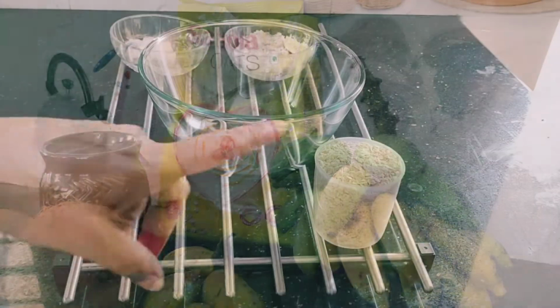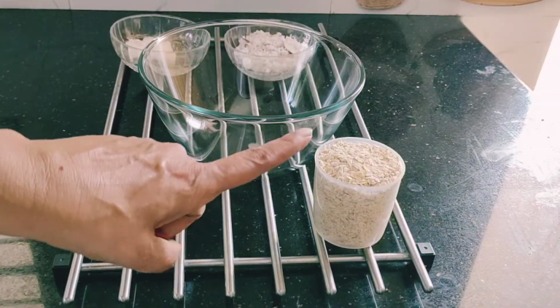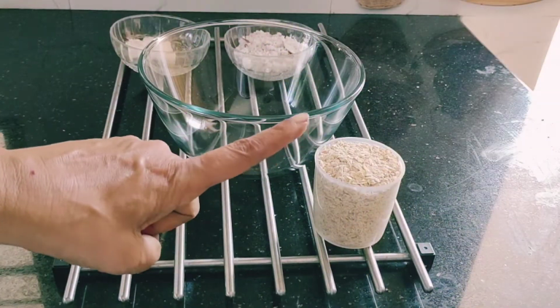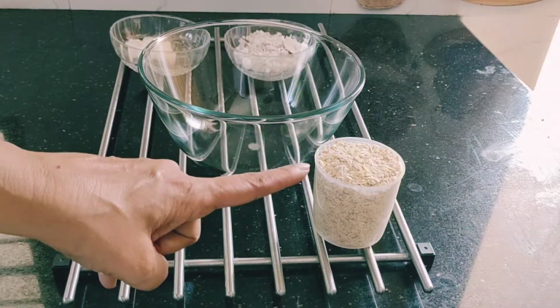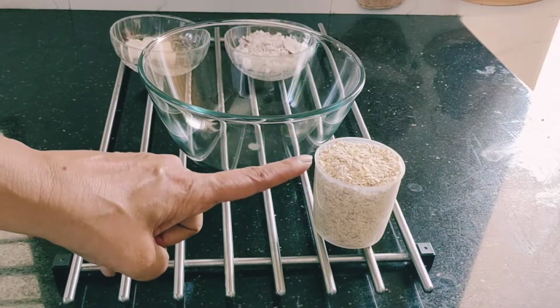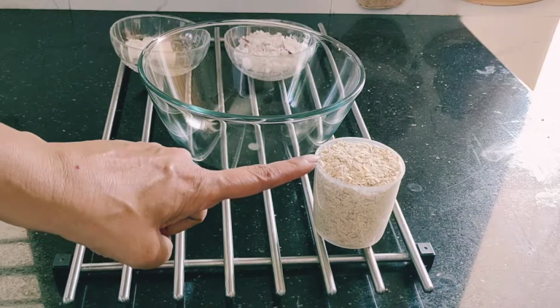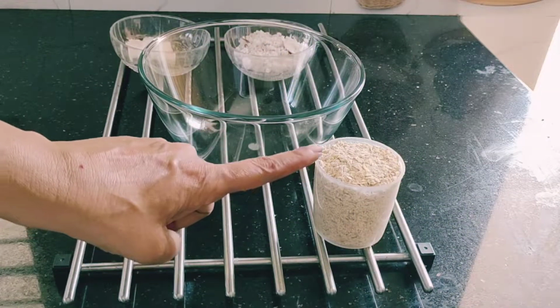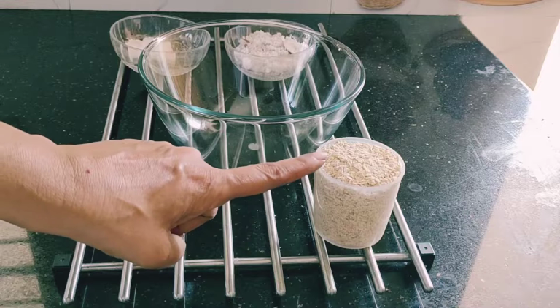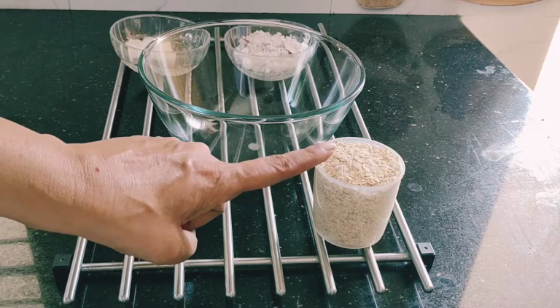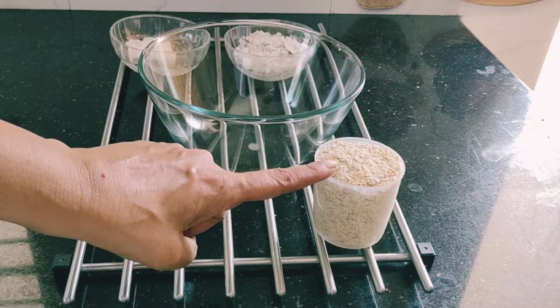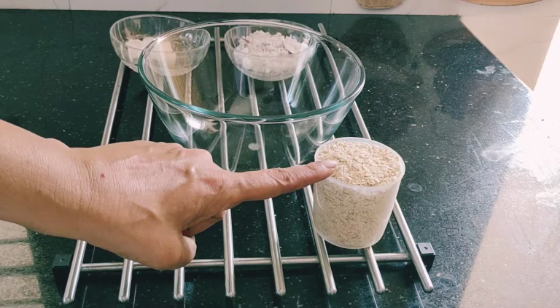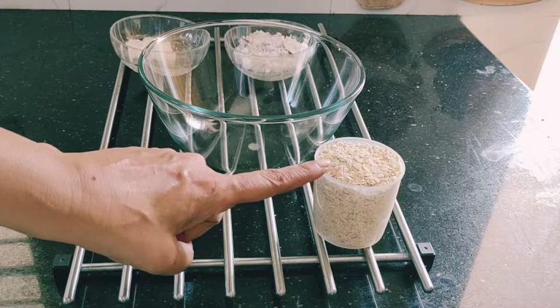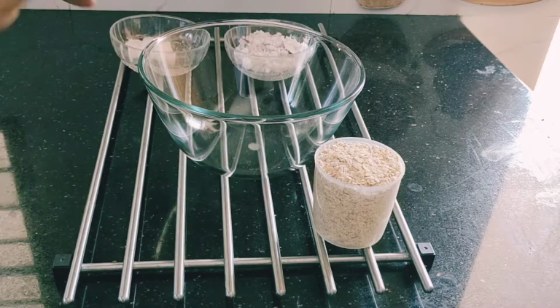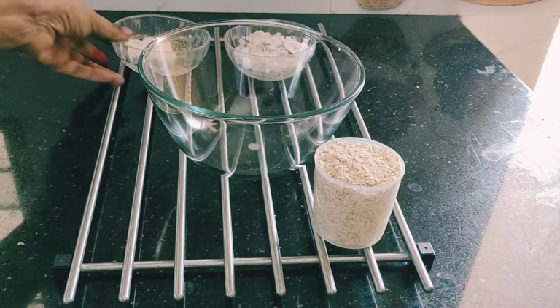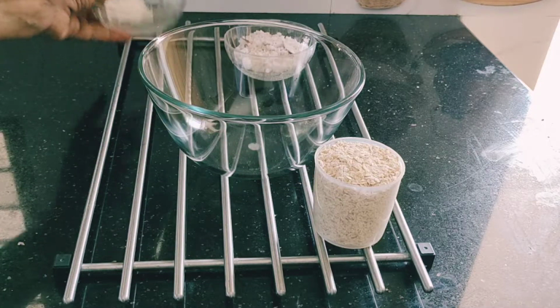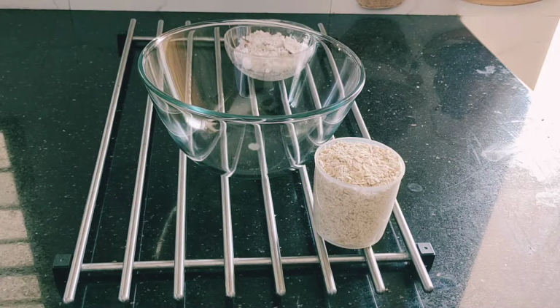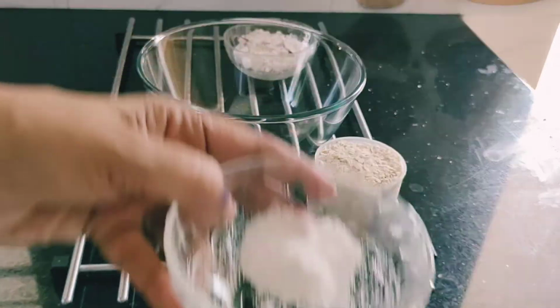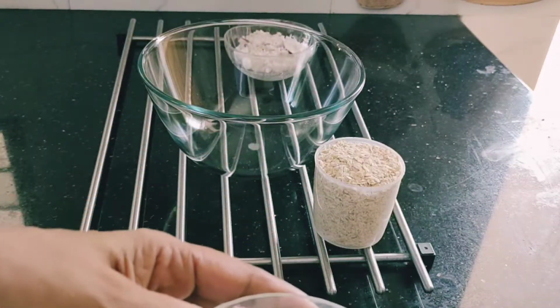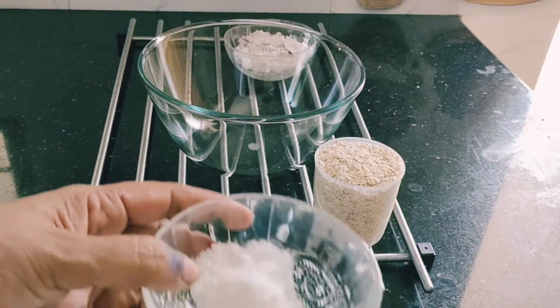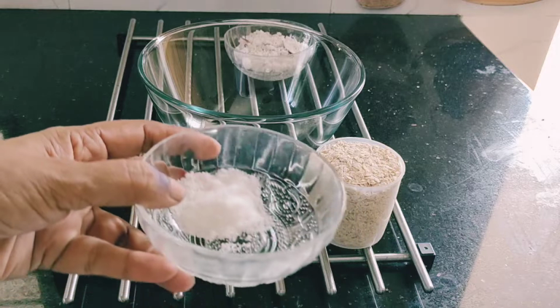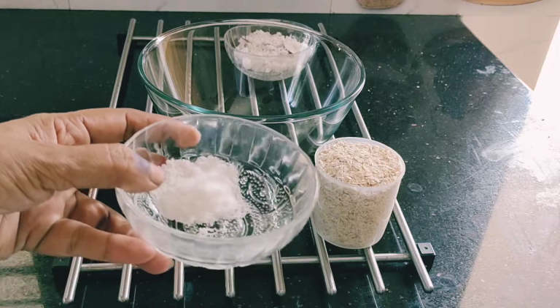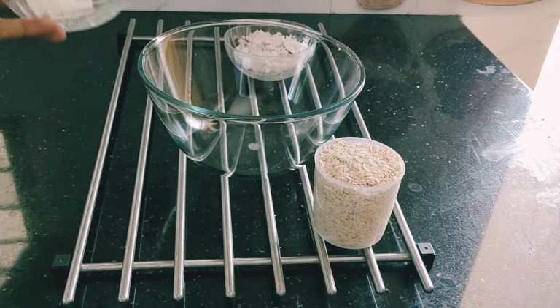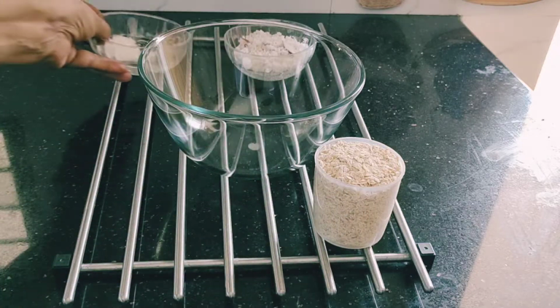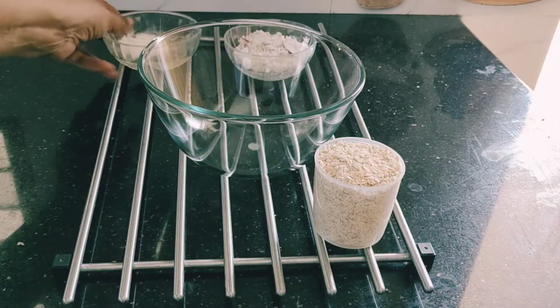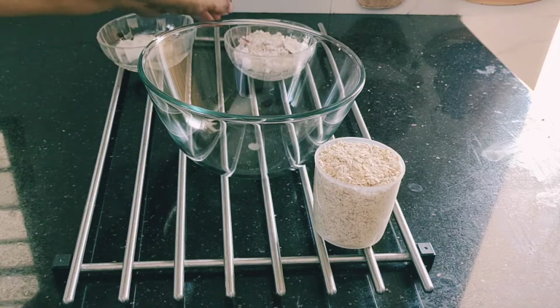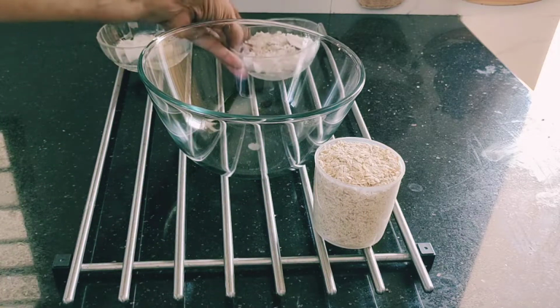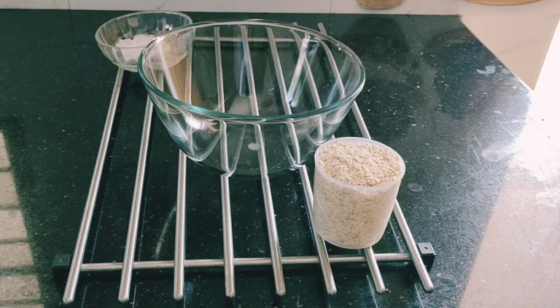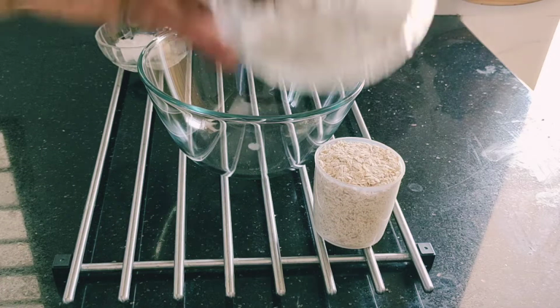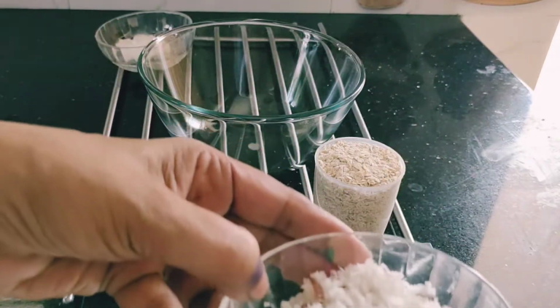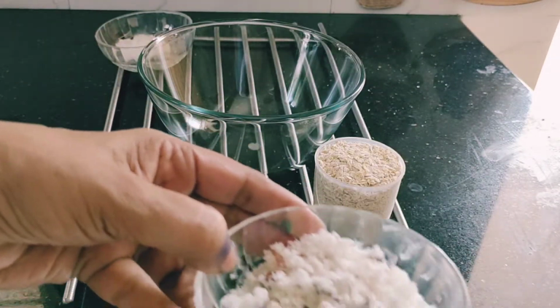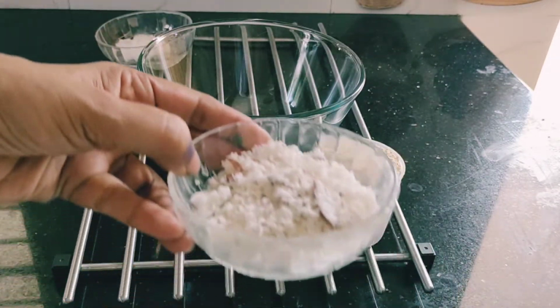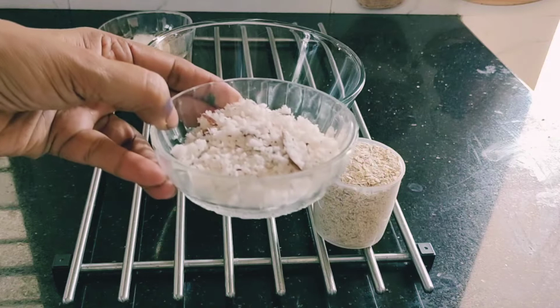For this we need one cup of oats — this is a 175ml cup — and some salt to taste. We also need one-fourth cup of fresh grated coconut.